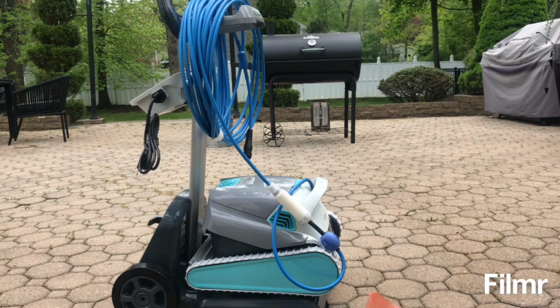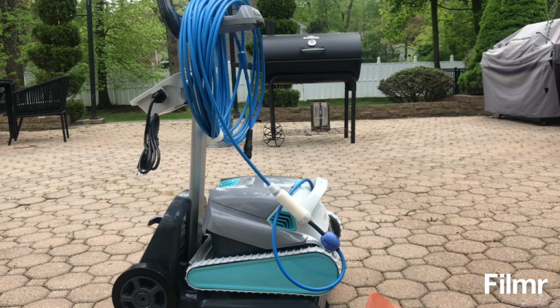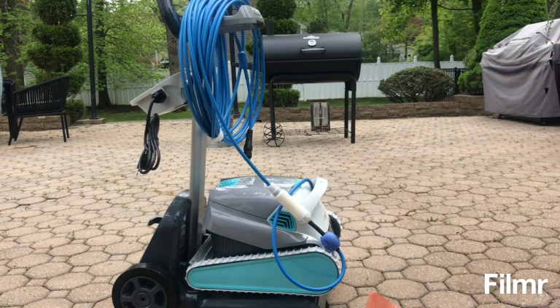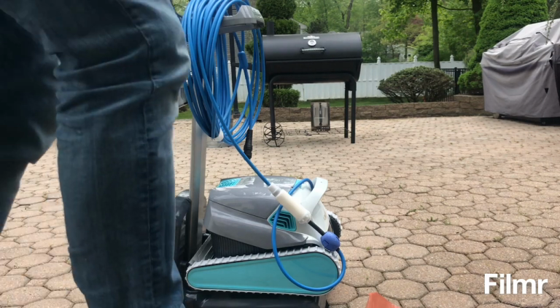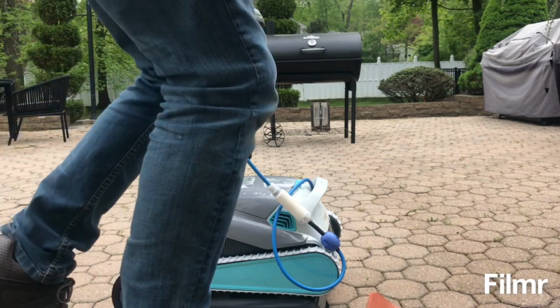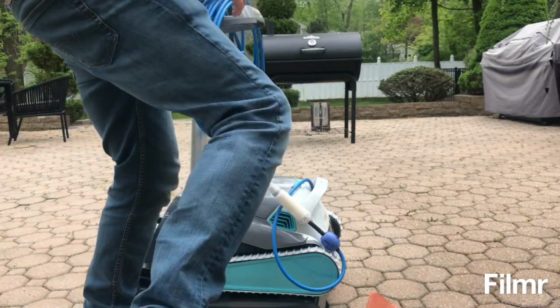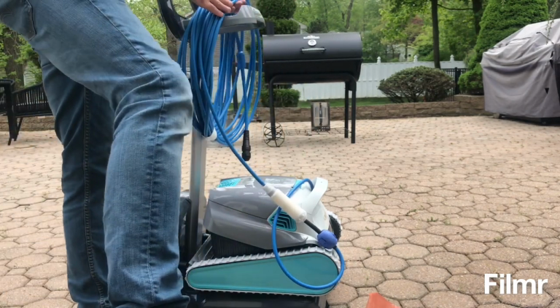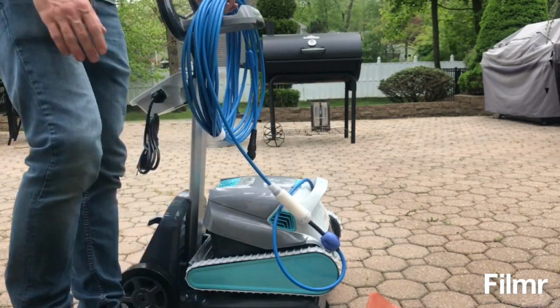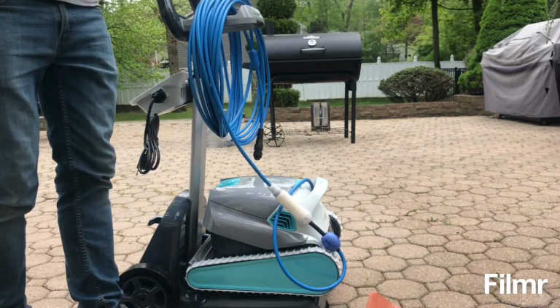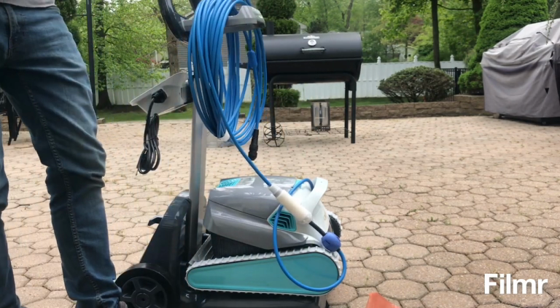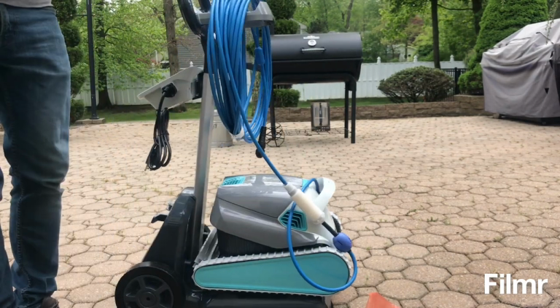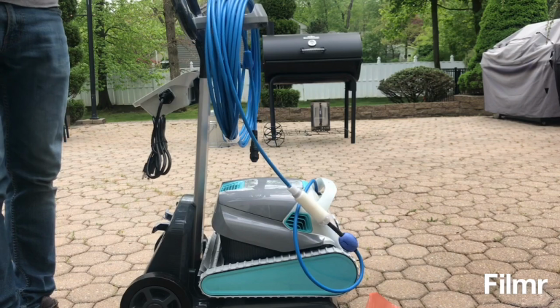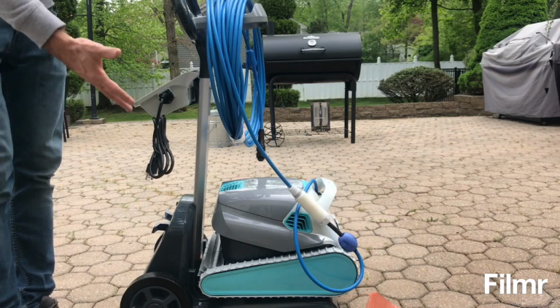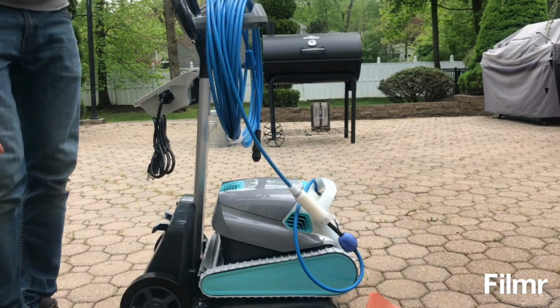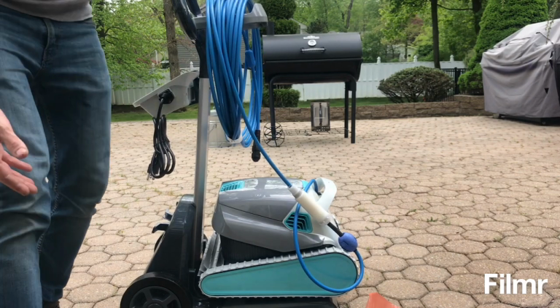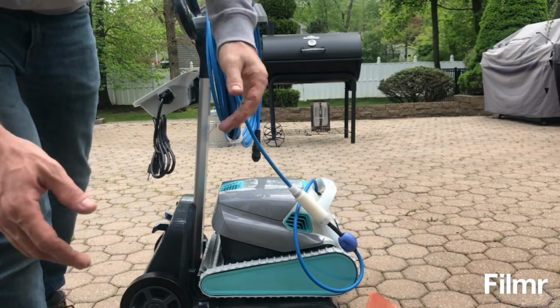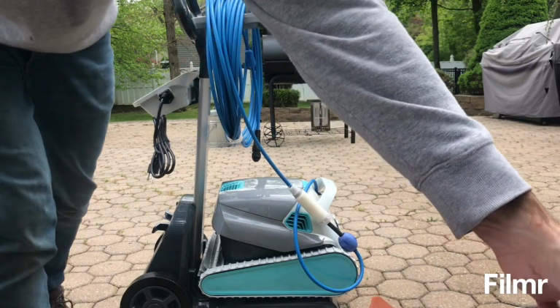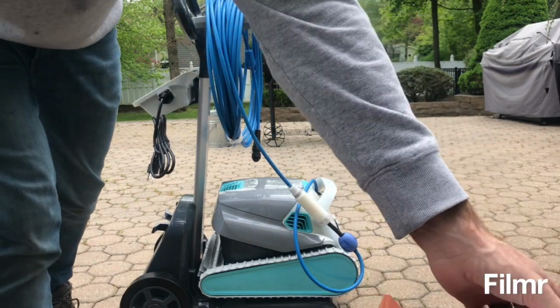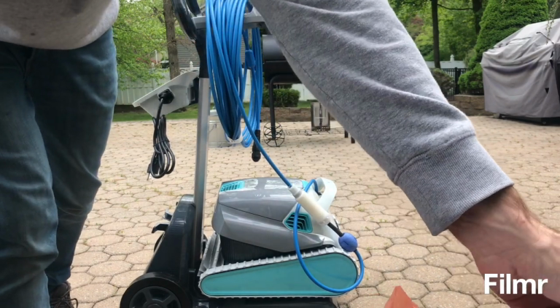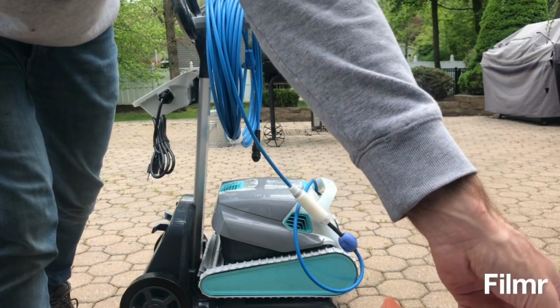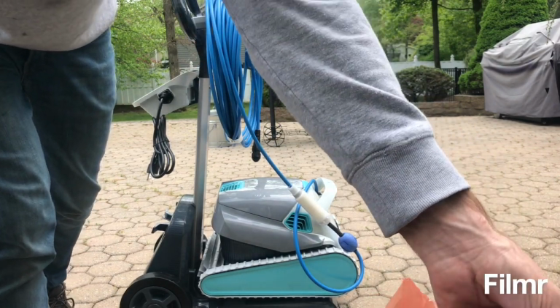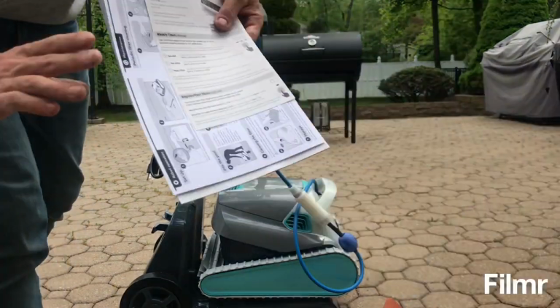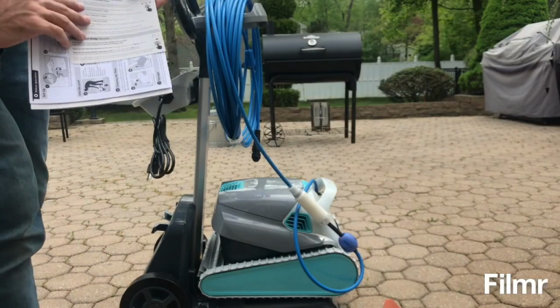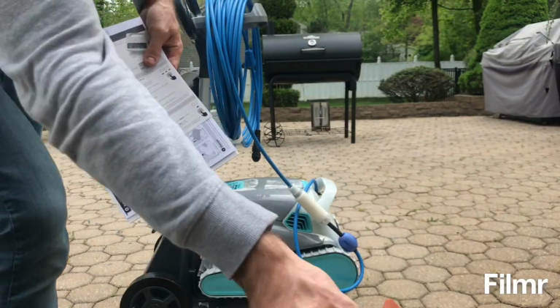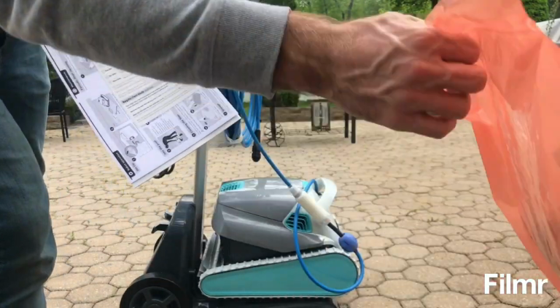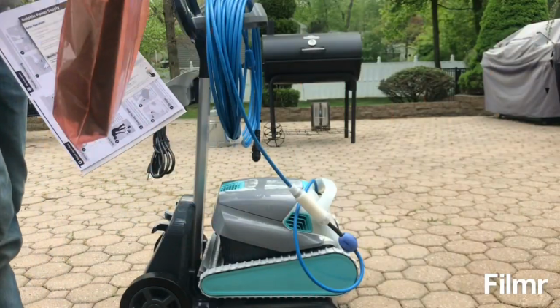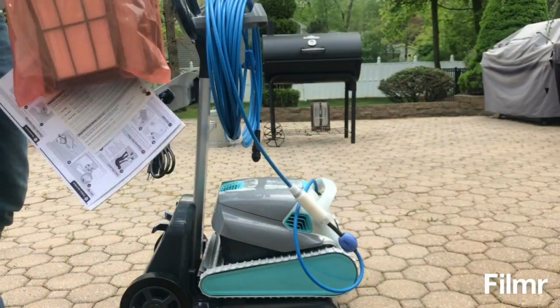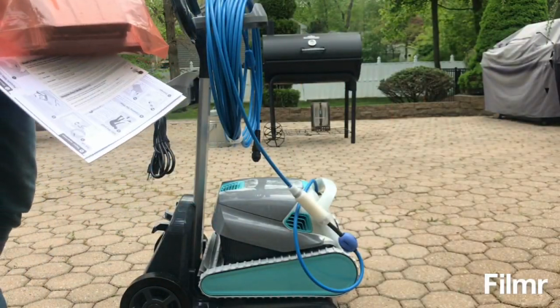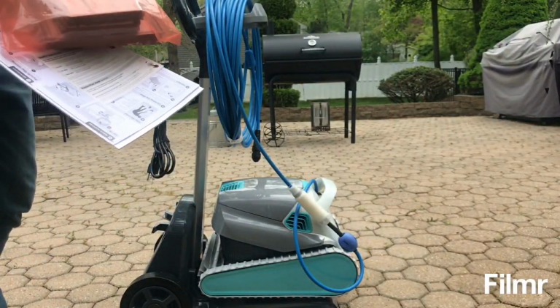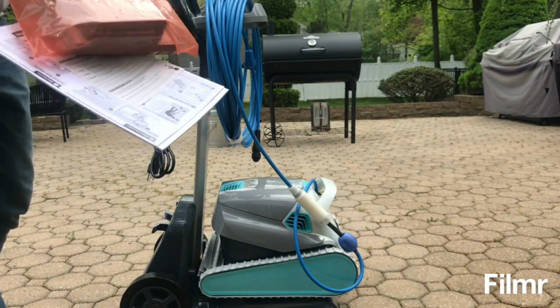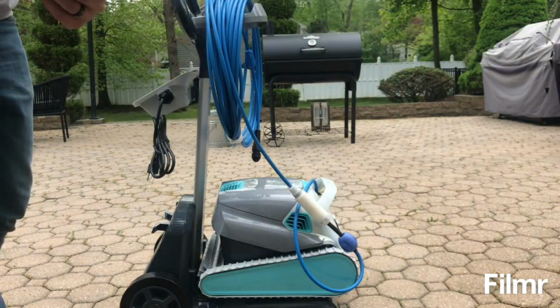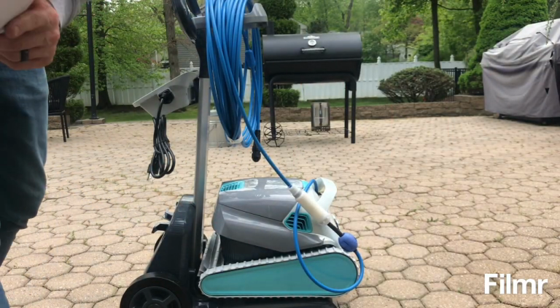This is the Maytronix Active 30 pool robot. I just picked it up. This is pretty much everything that was in the box, along with some instructions and another set of filters, which are fine filters.